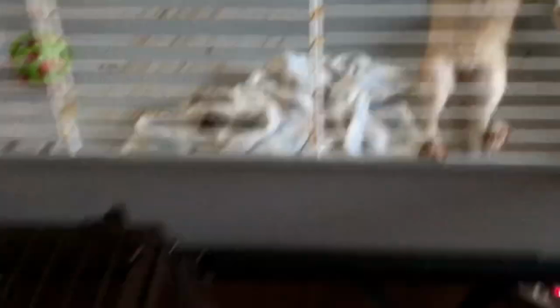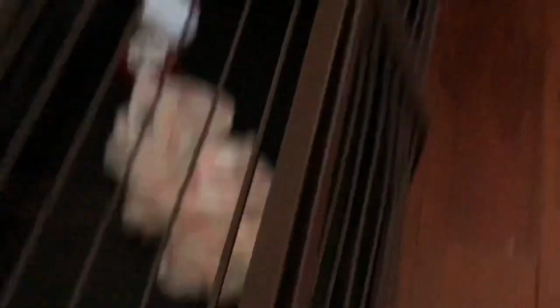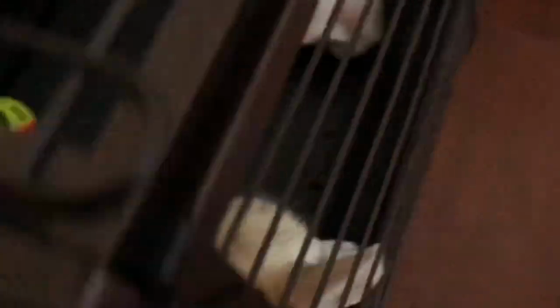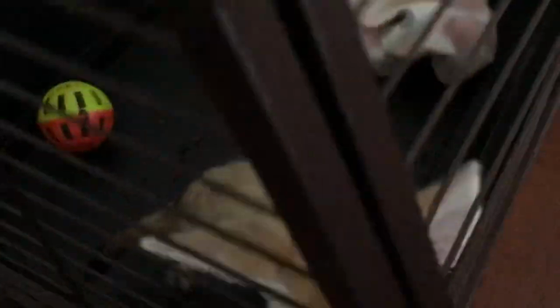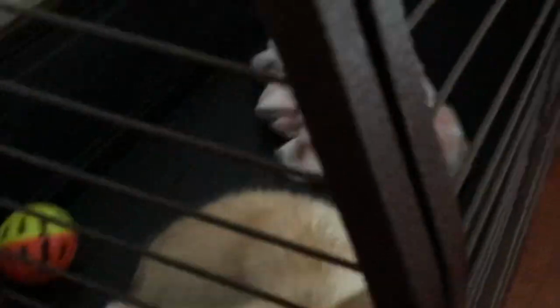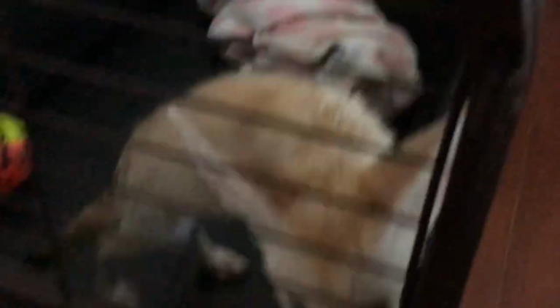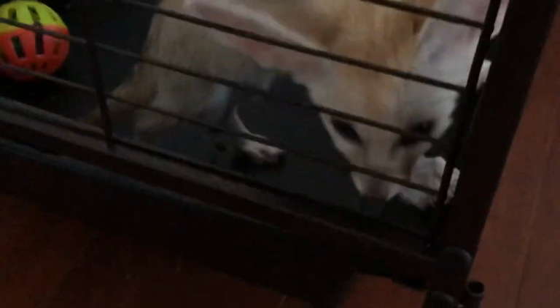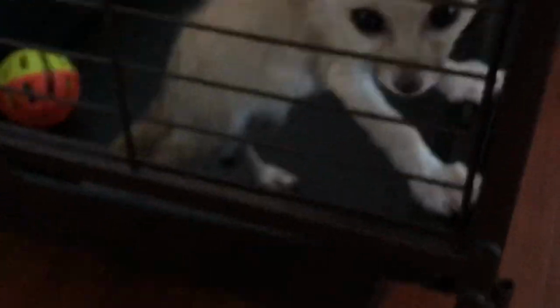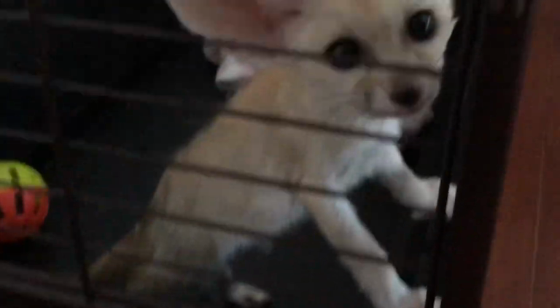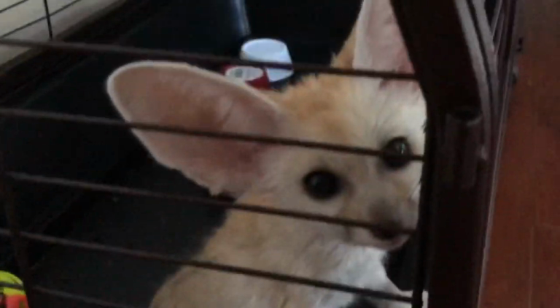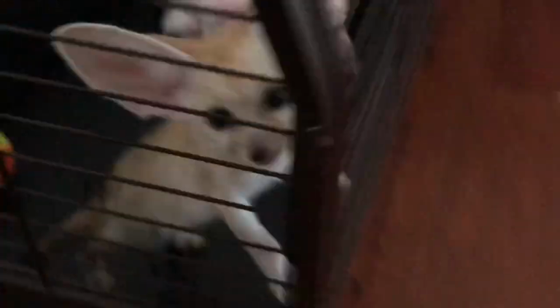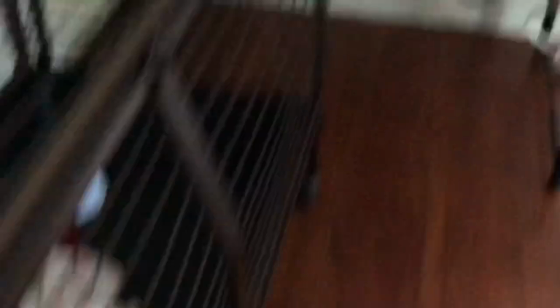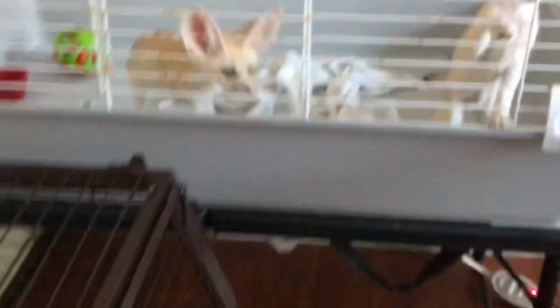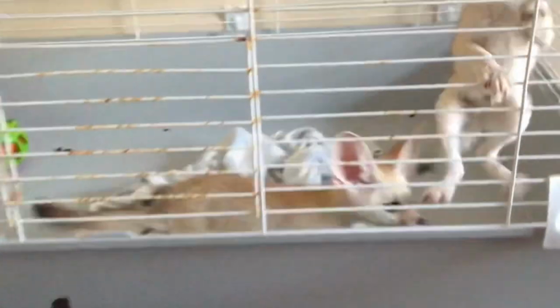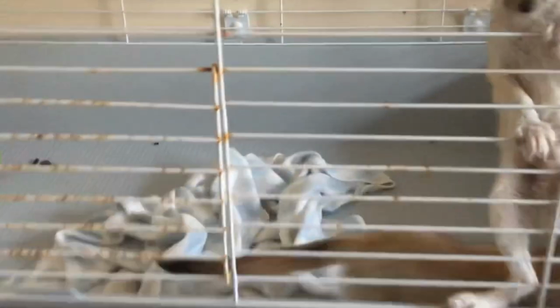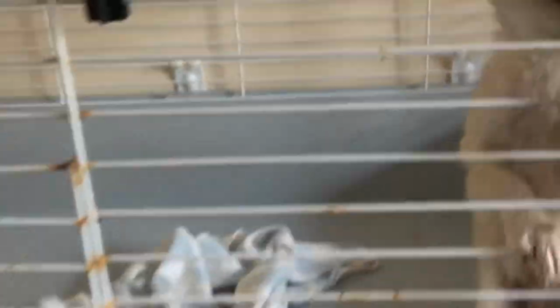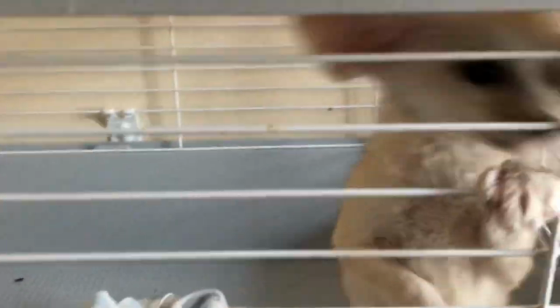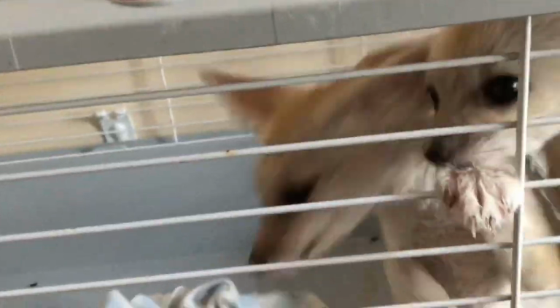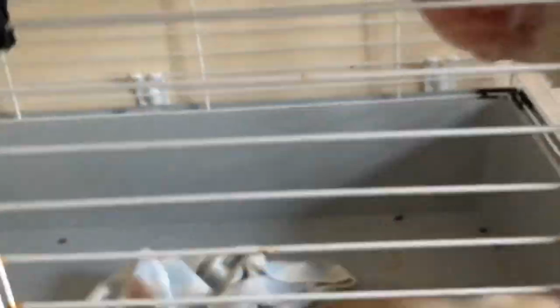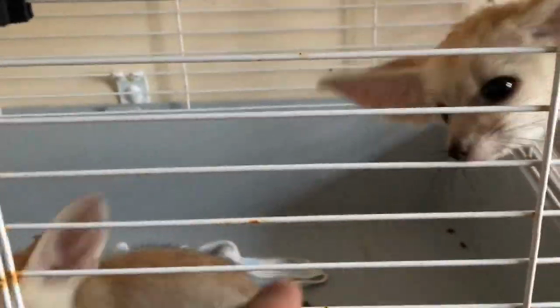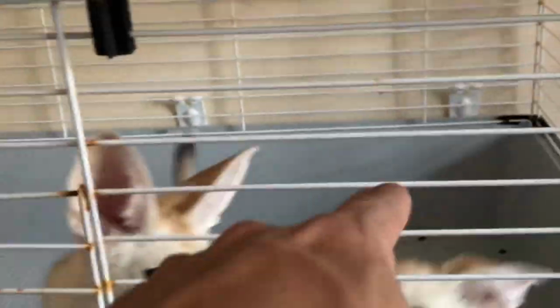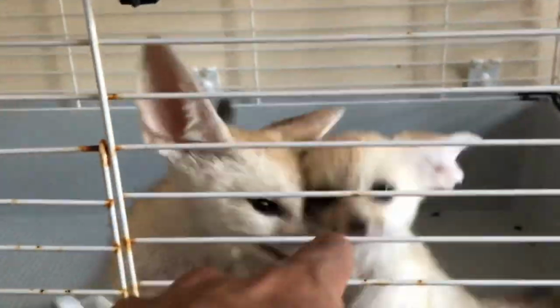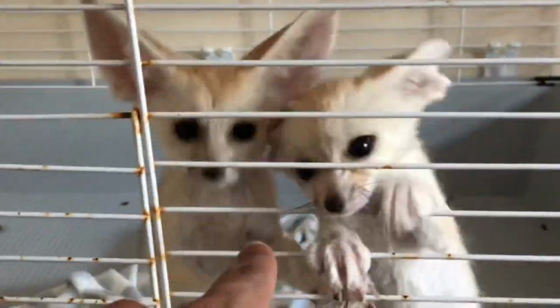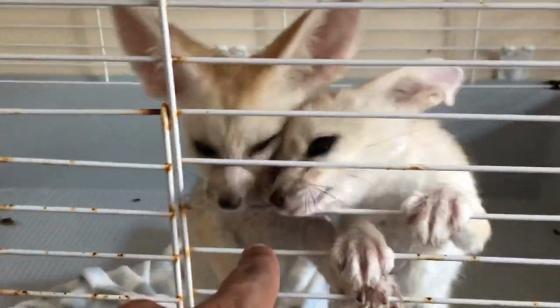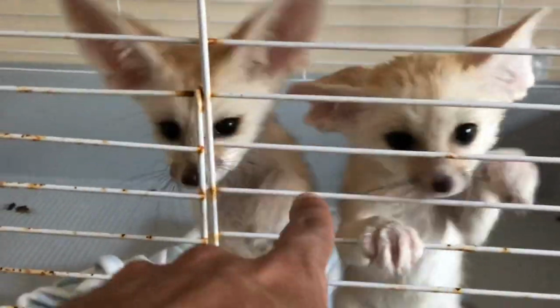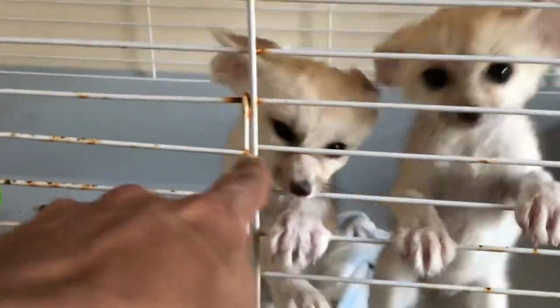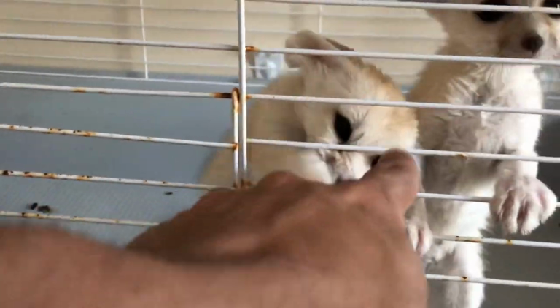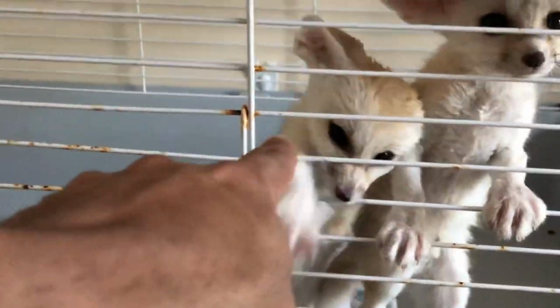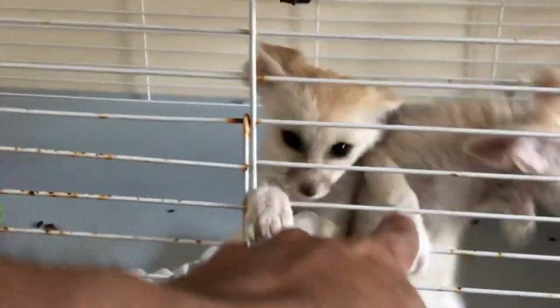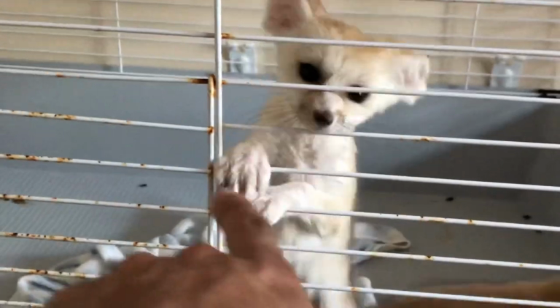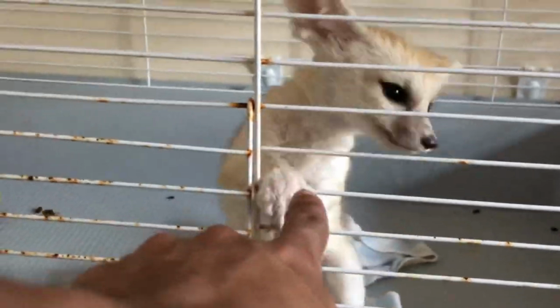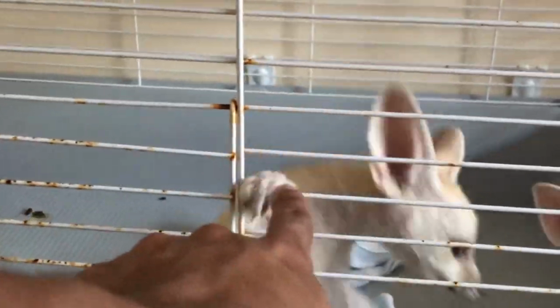We're back inside now. These are the fennec foxes — here's one female and two males right here. One of these I'm going home with. Which one? He said, 'Take me!'